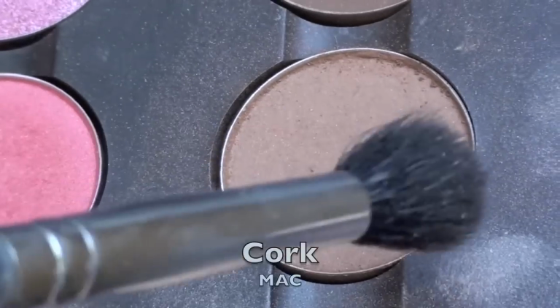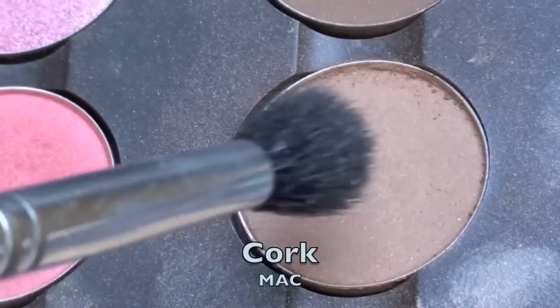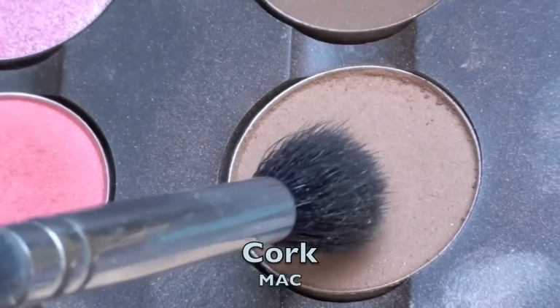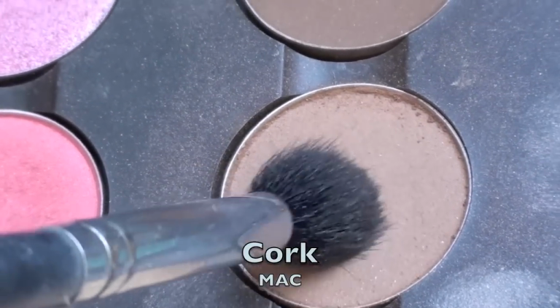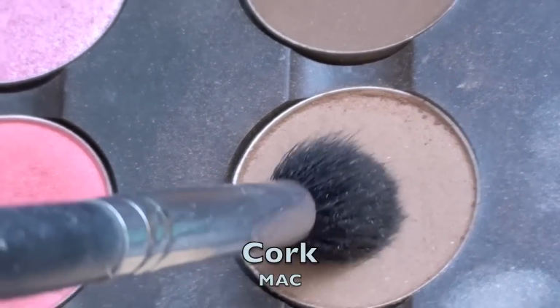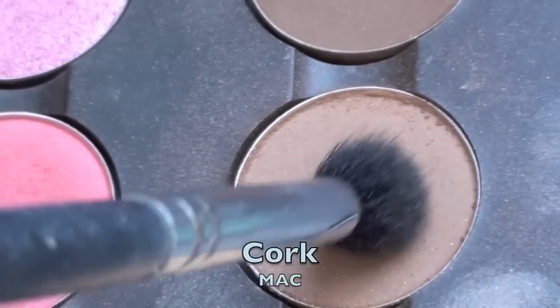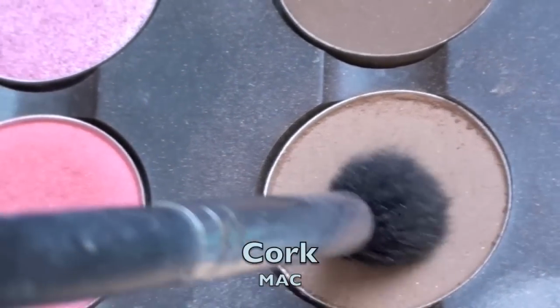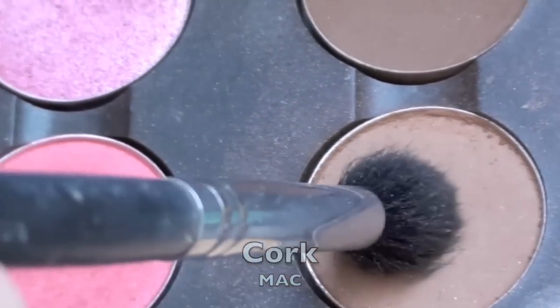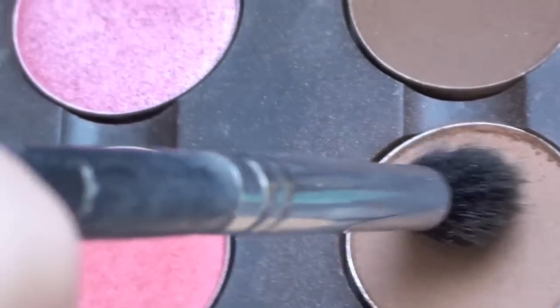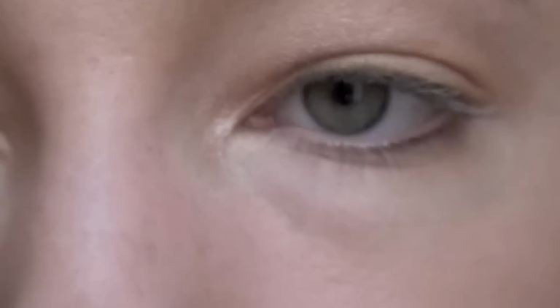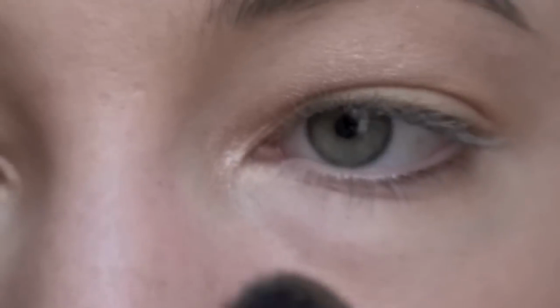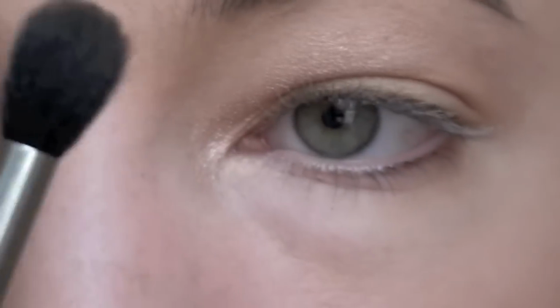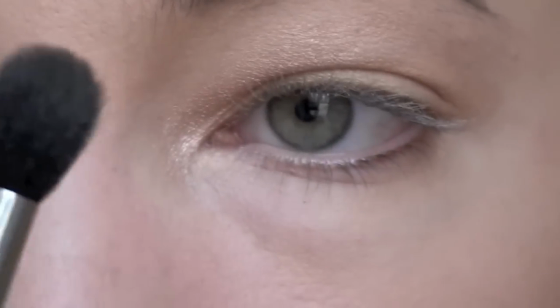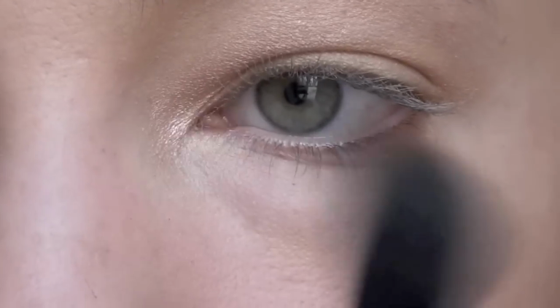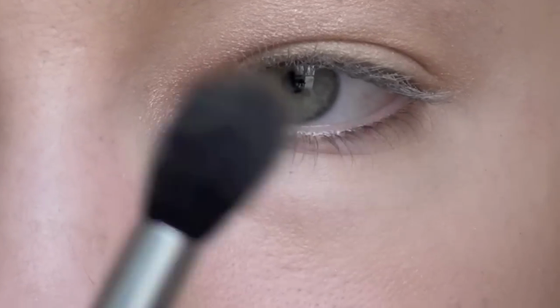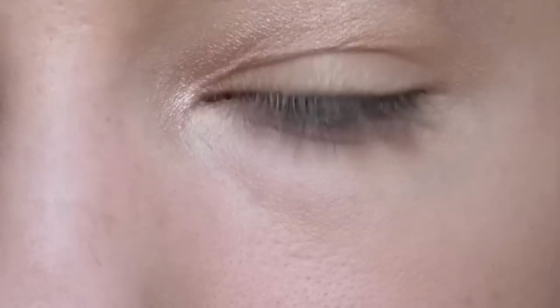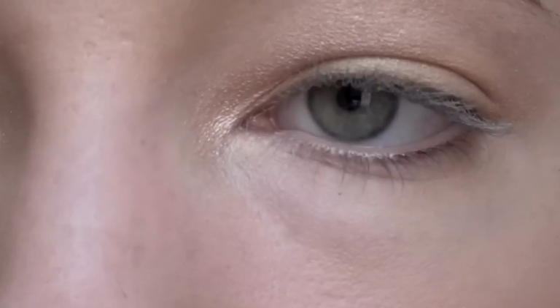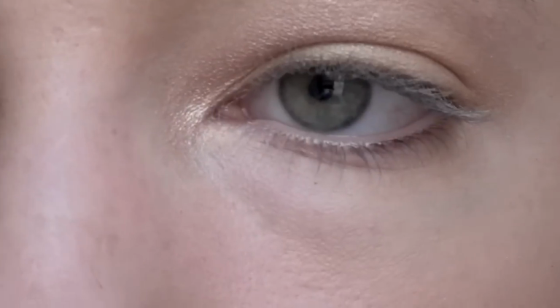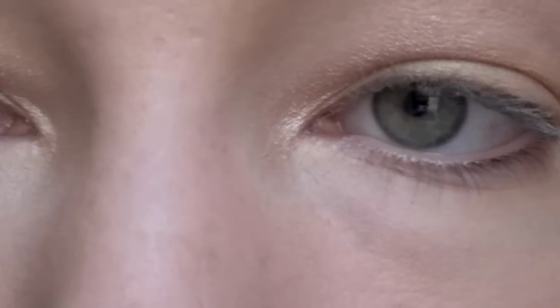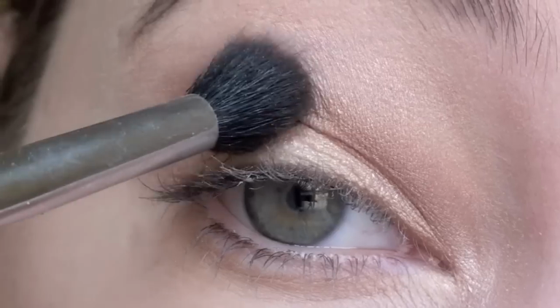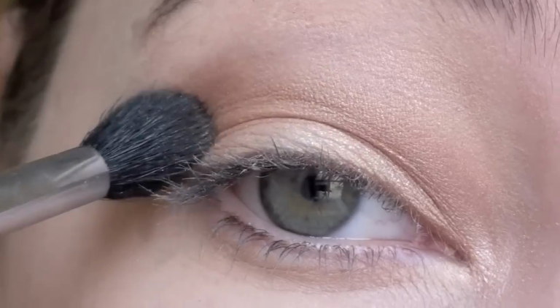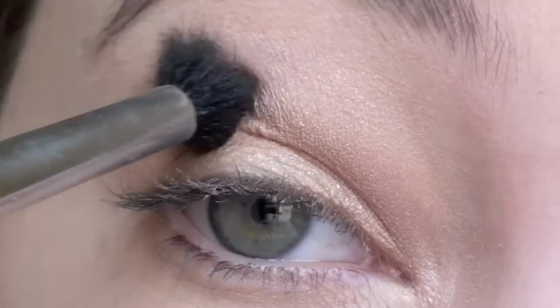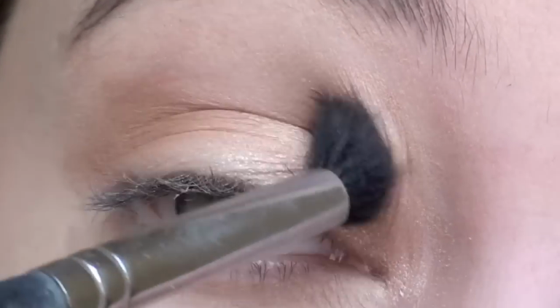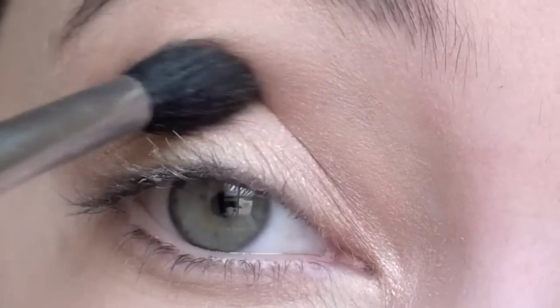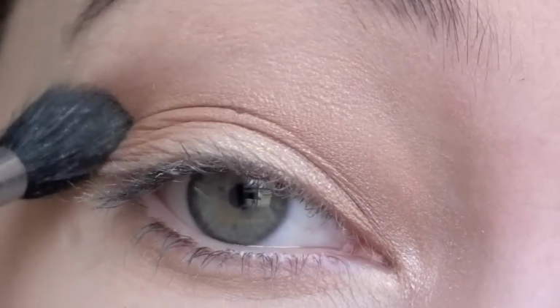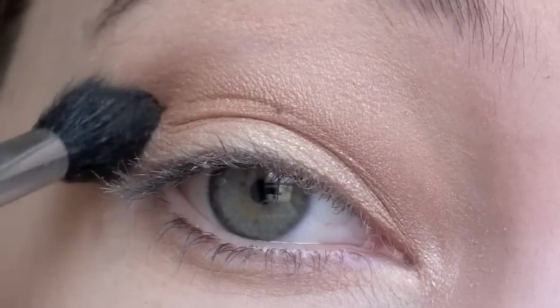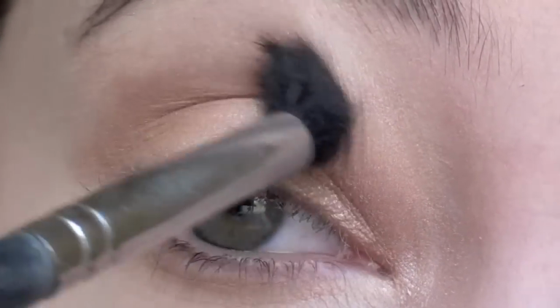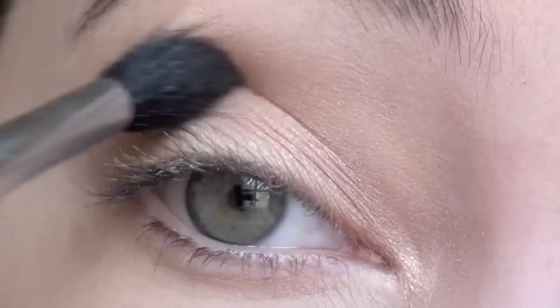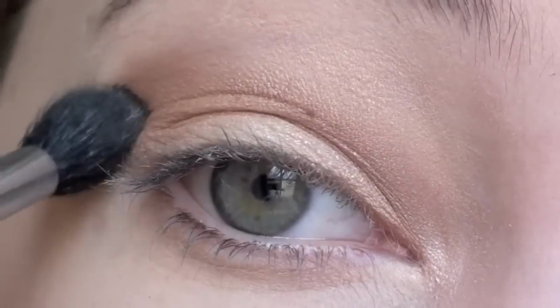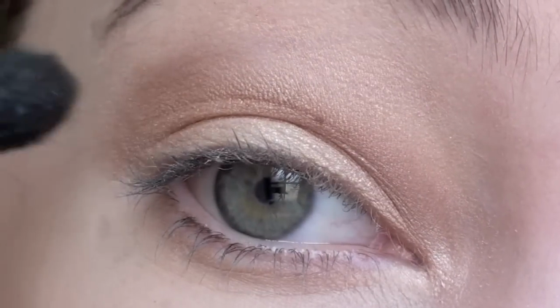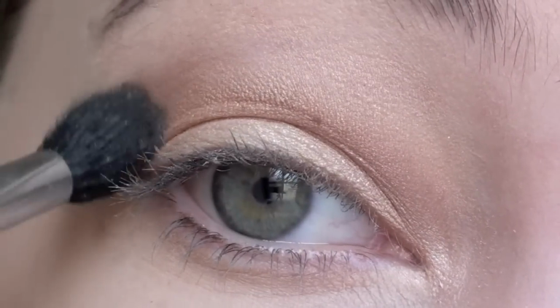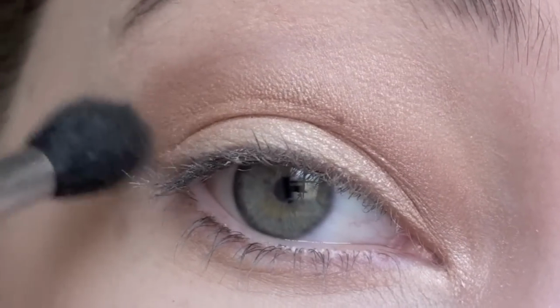Next with a blending brush pick up a medium brown eyeshadow. Tap off the excess and apply this color into your crease with a light gentle squeaky motion.